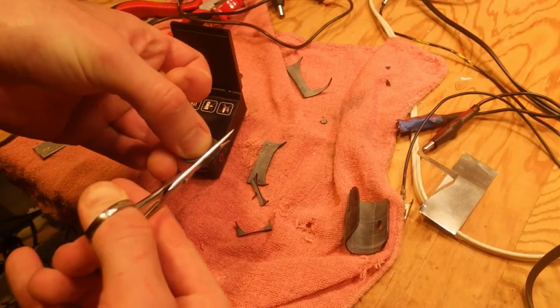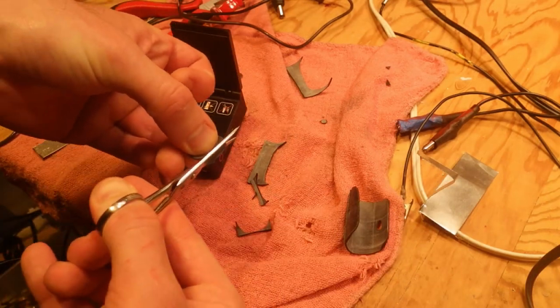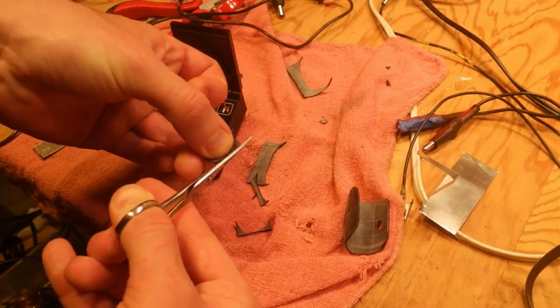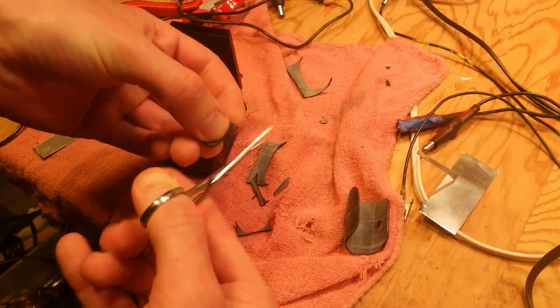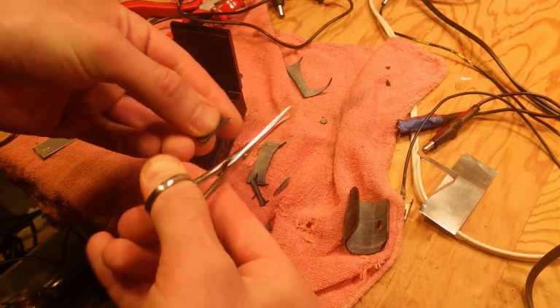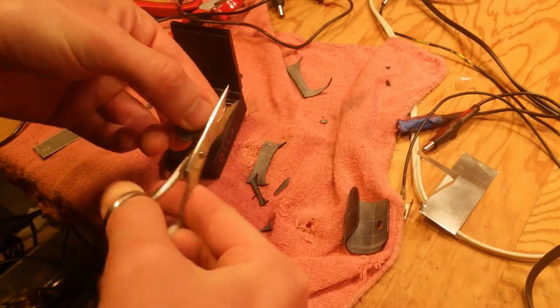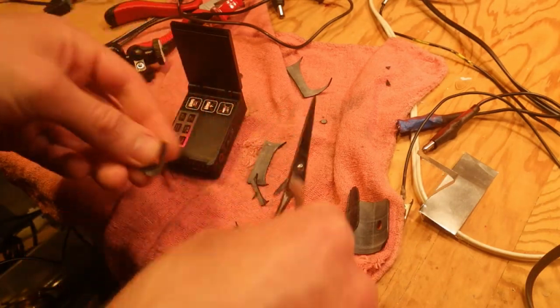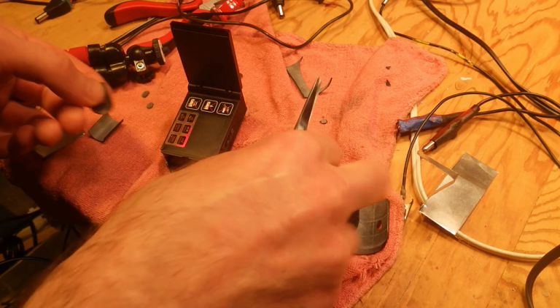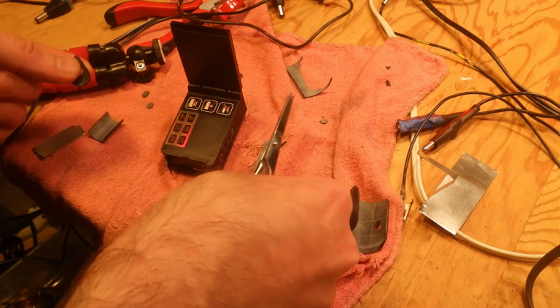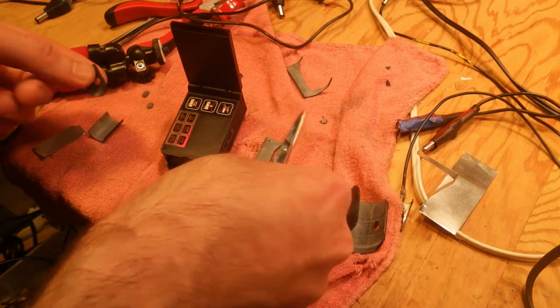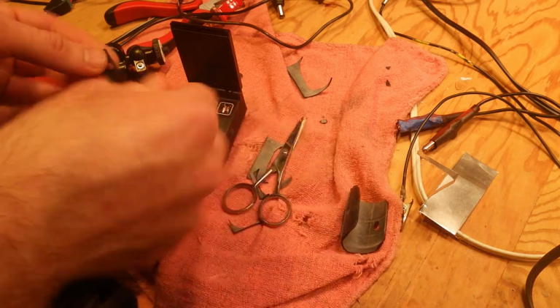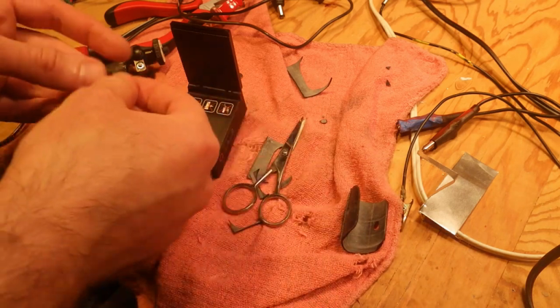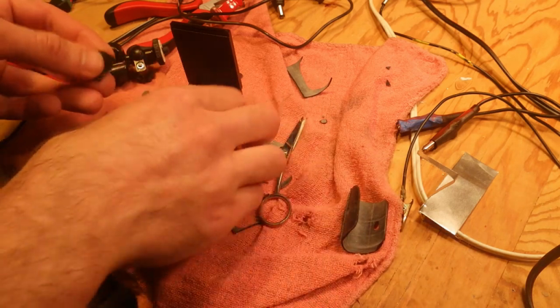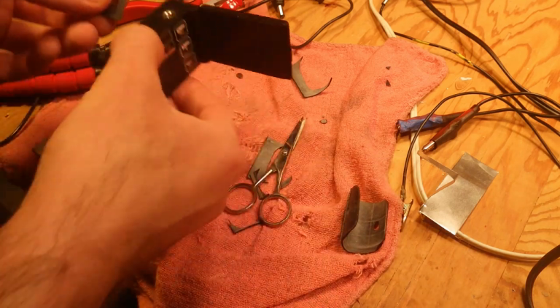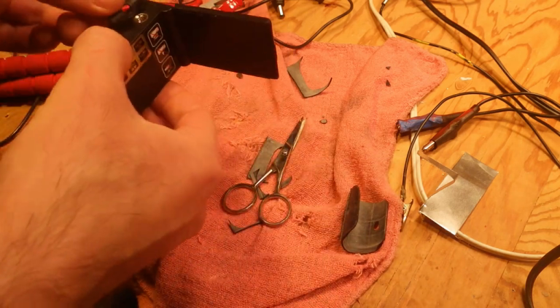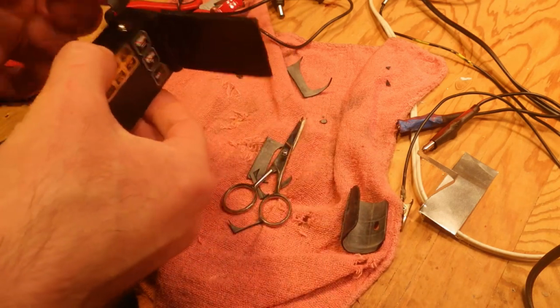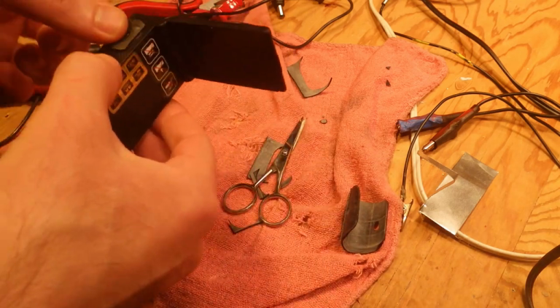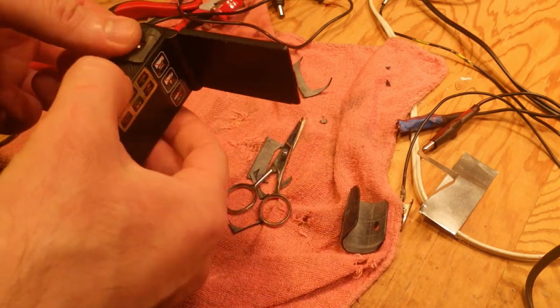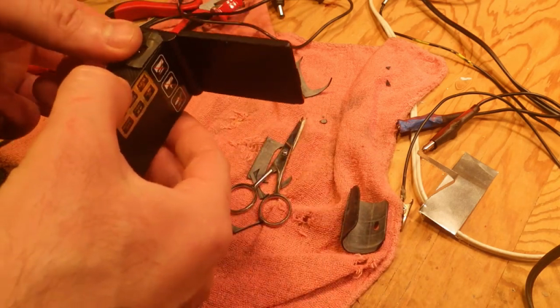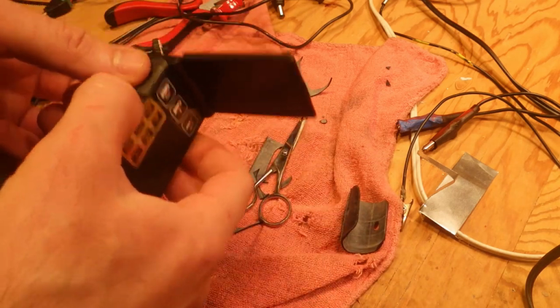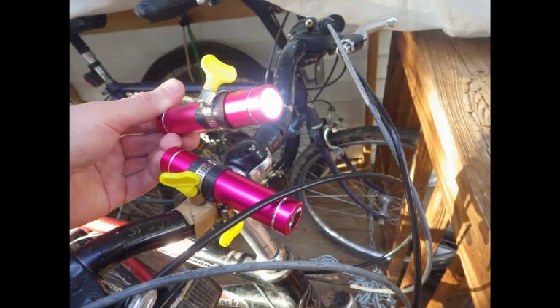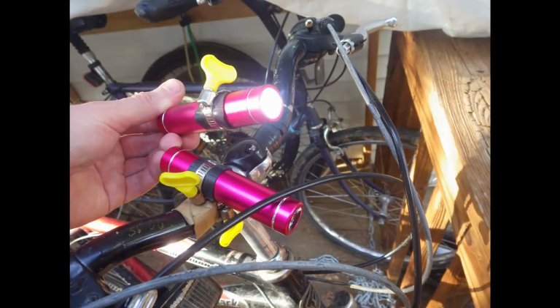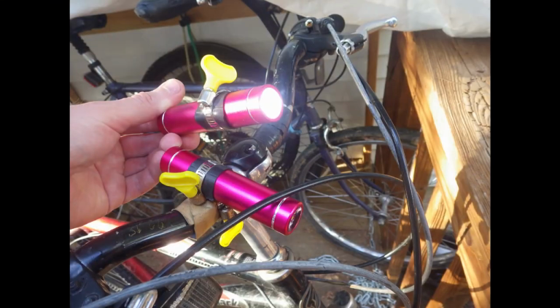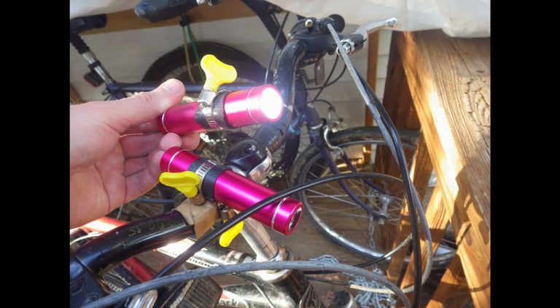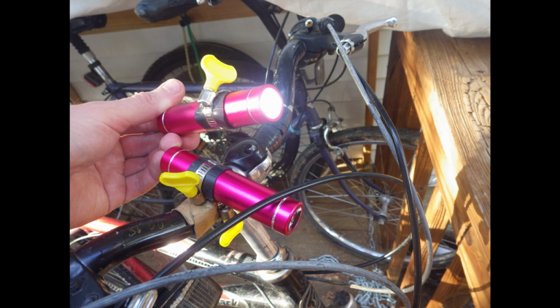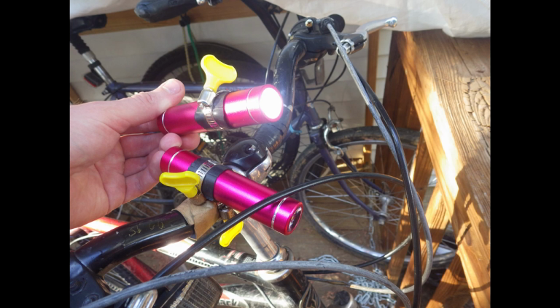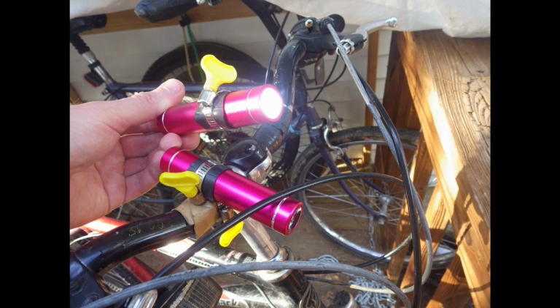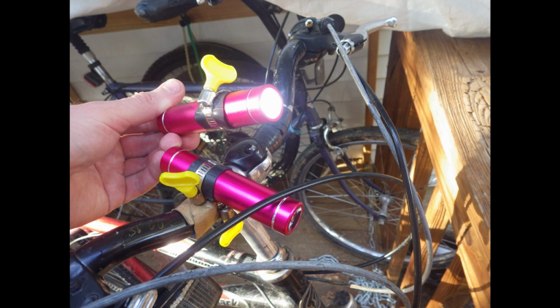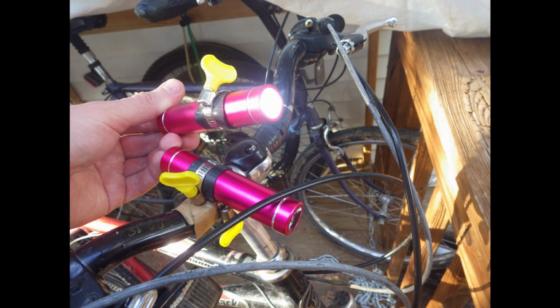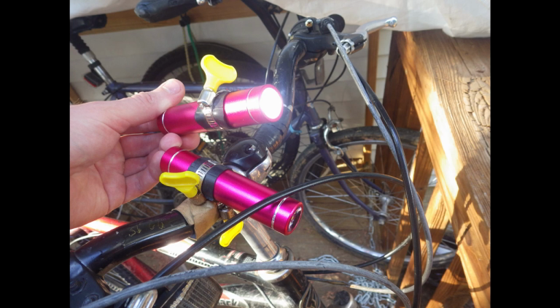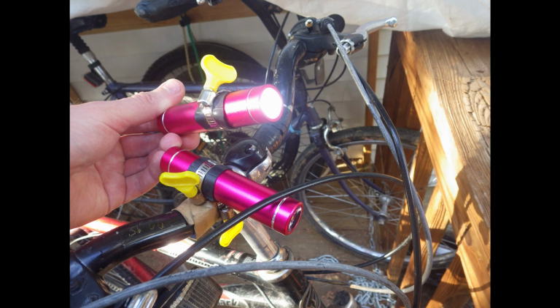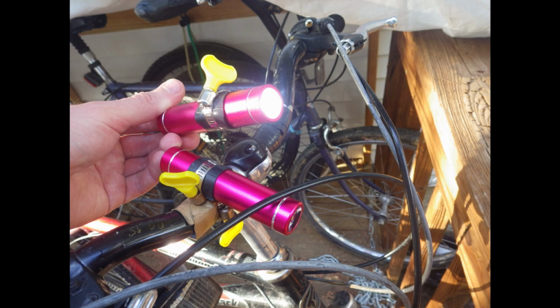Bicycle inner tubes come in different diameters because of different wheel thickness, and this is very handy sometimes.